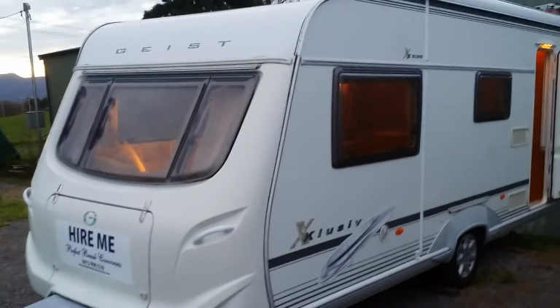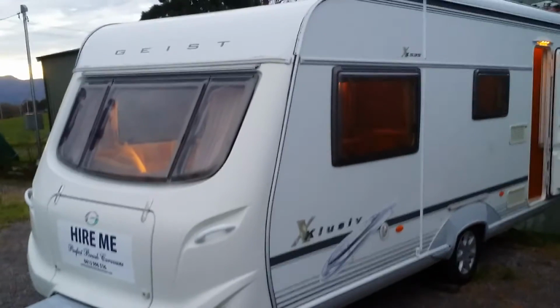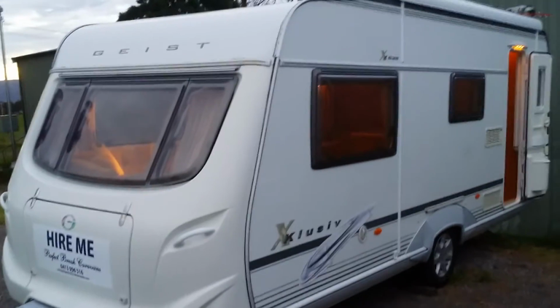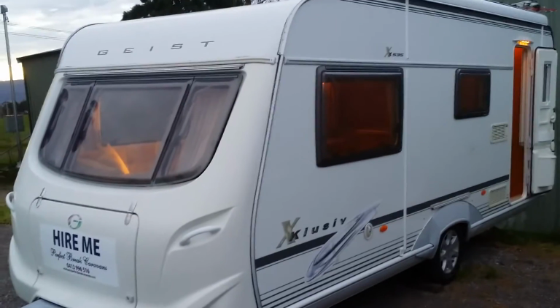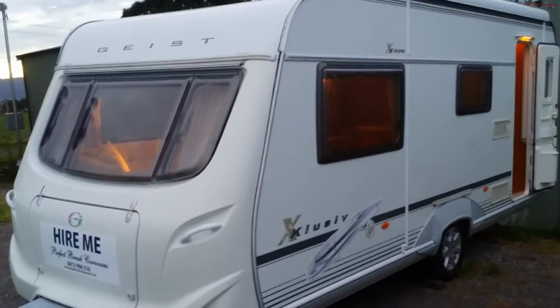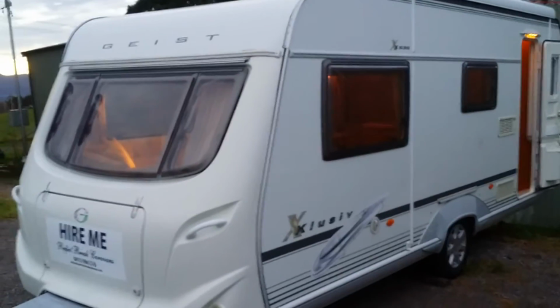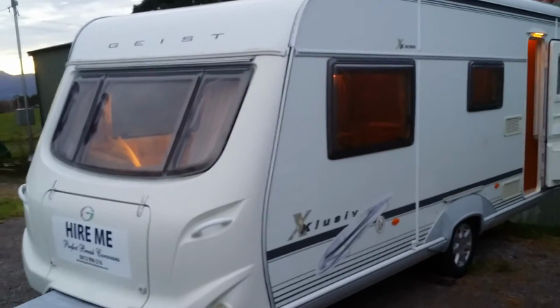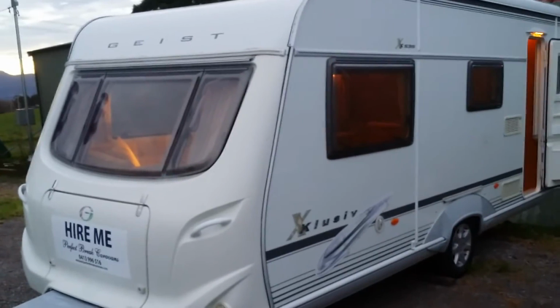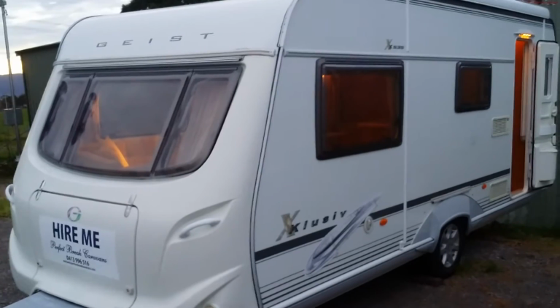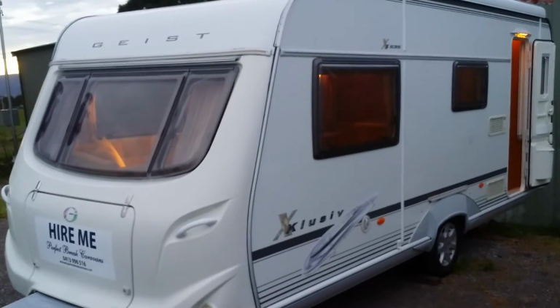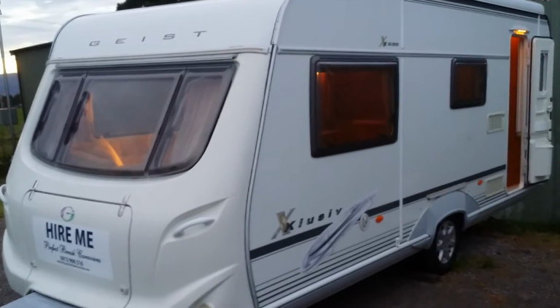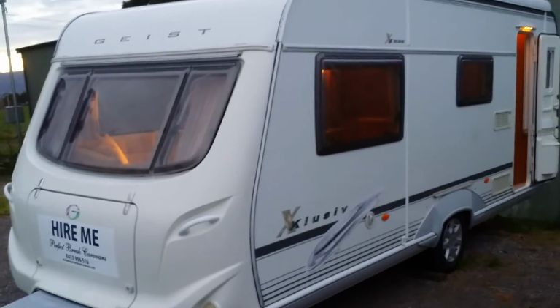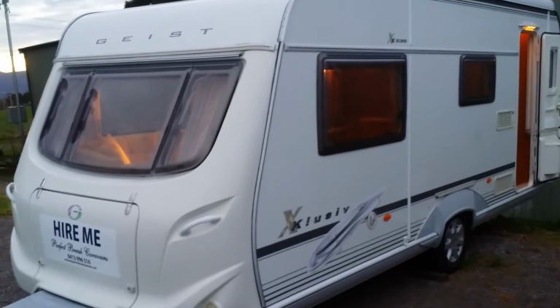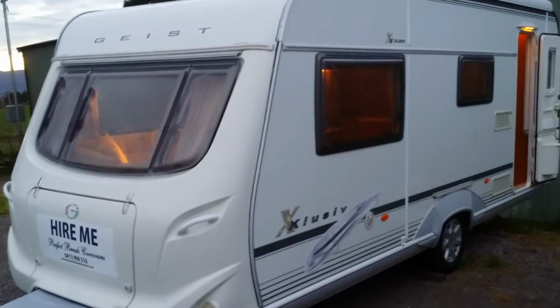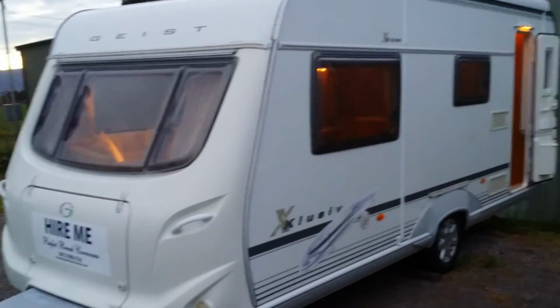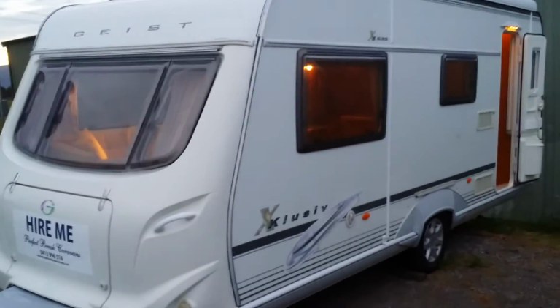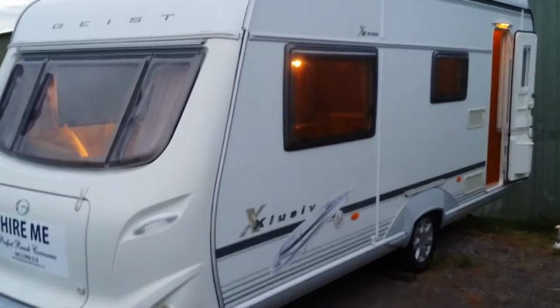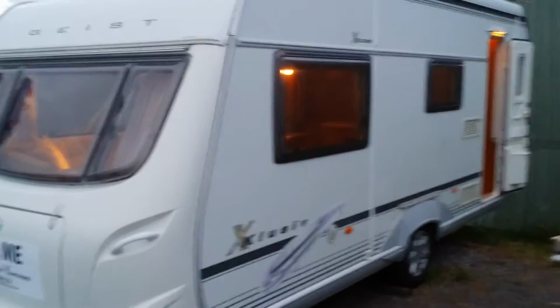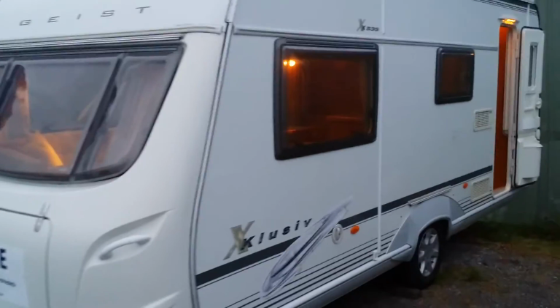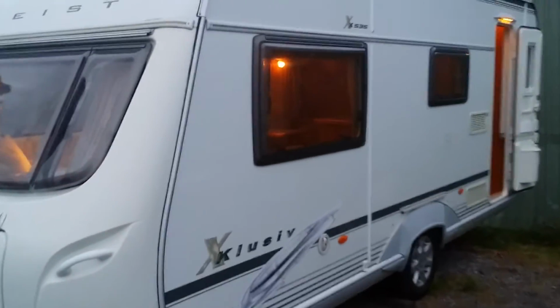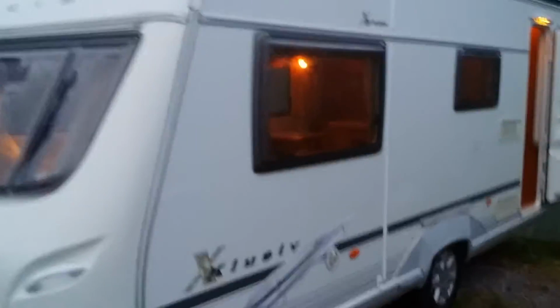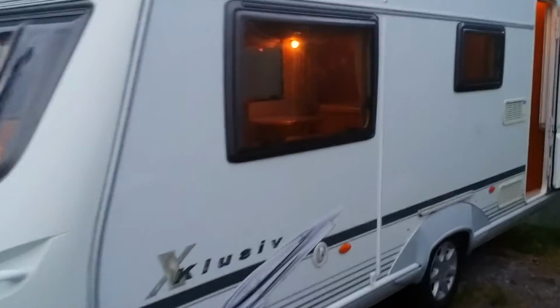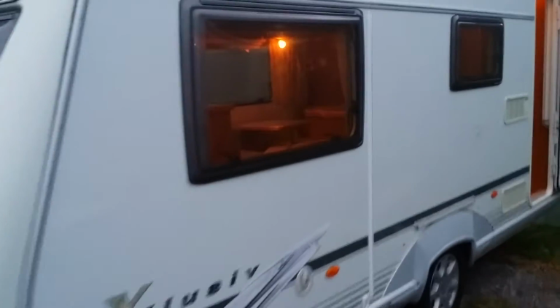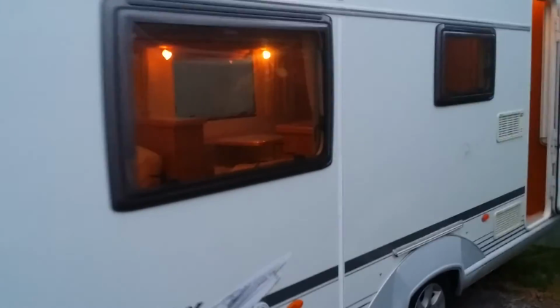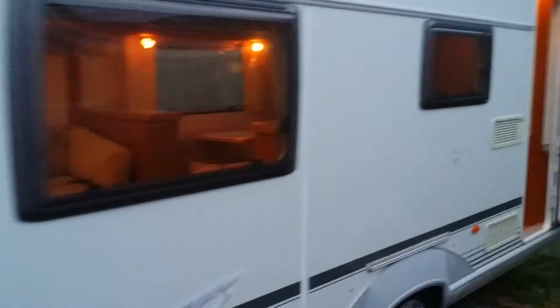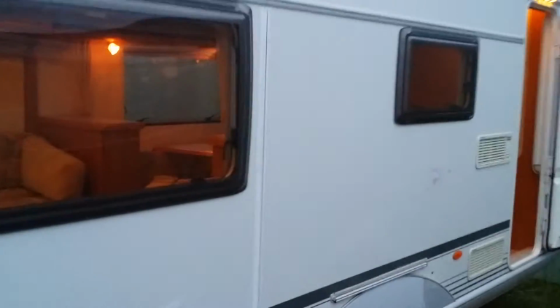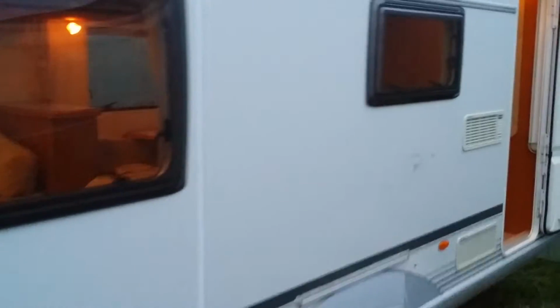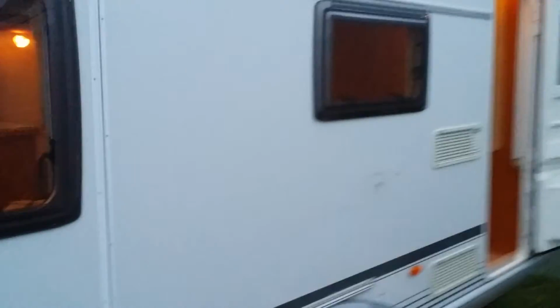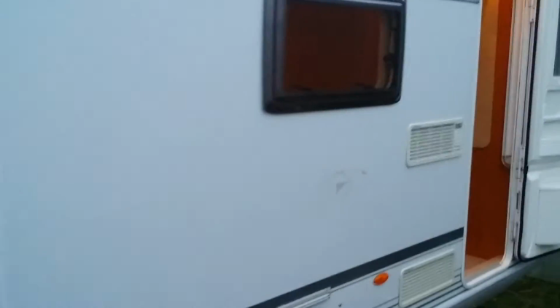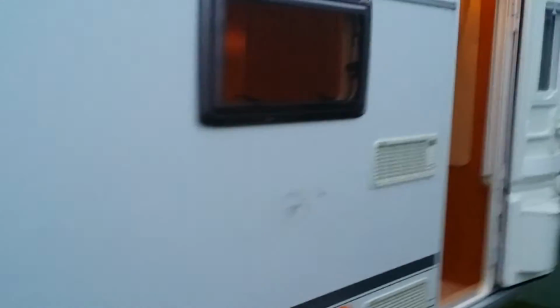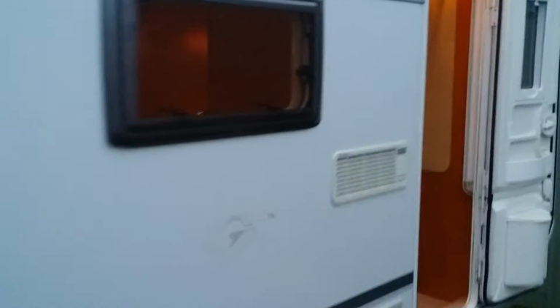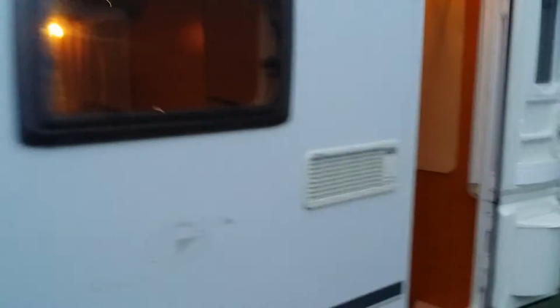This is the Geist exclusive luxury caravan from Perfect Brake Caravan. It's a great caravan — will sleep four people comfortably, or more if you want to squash children in a bit more.